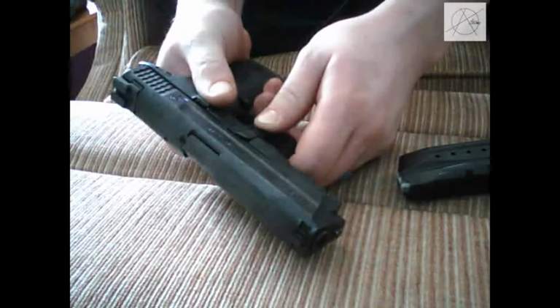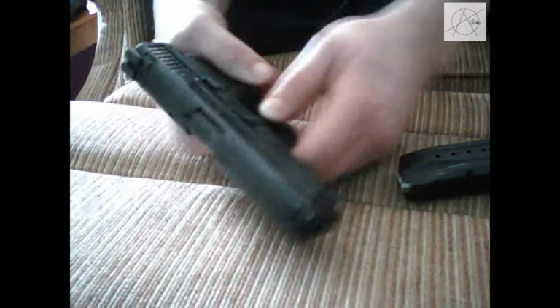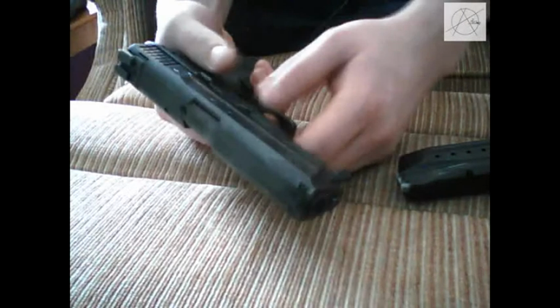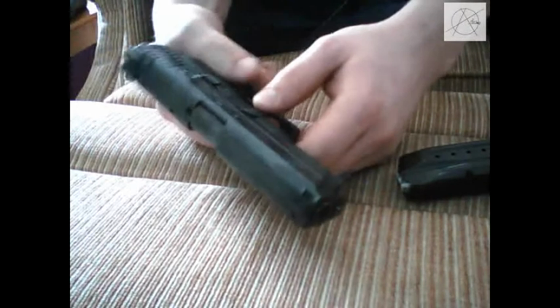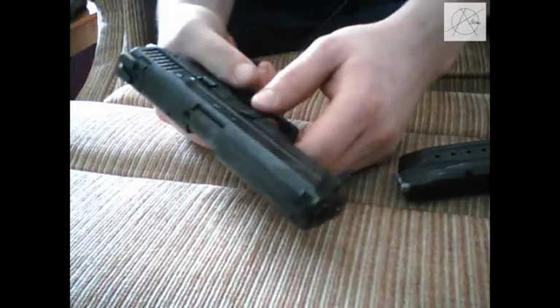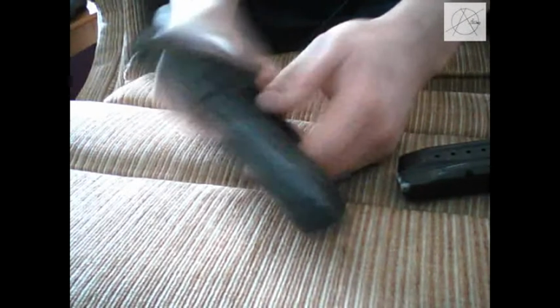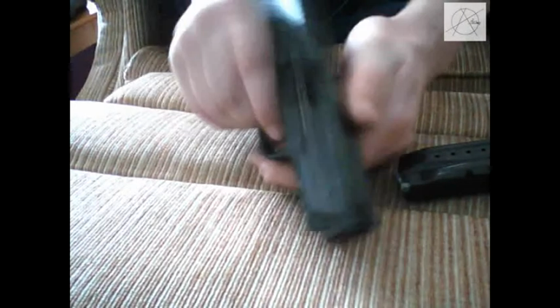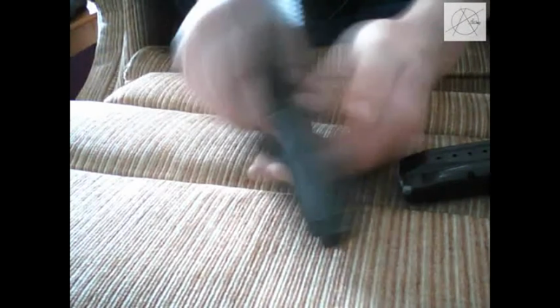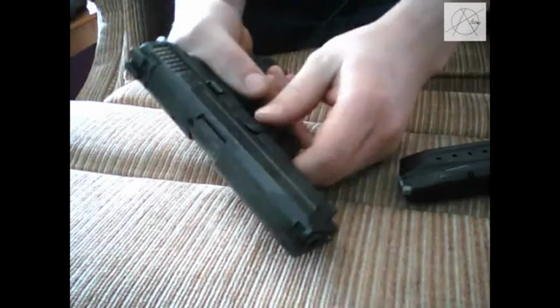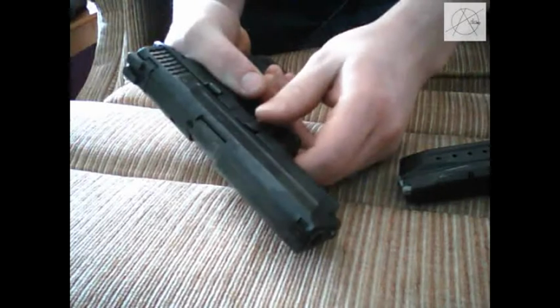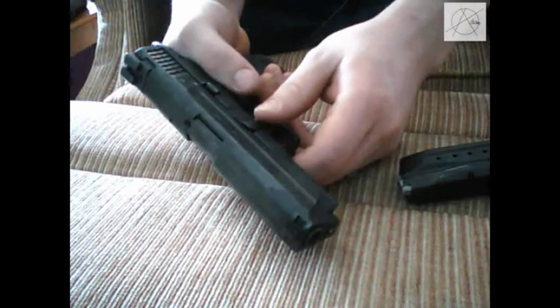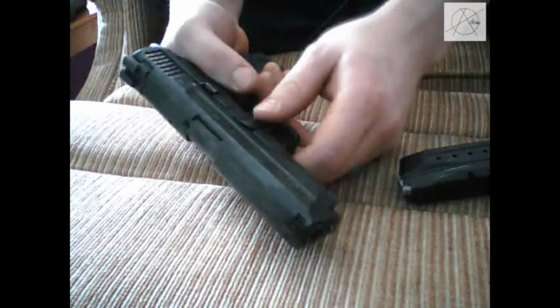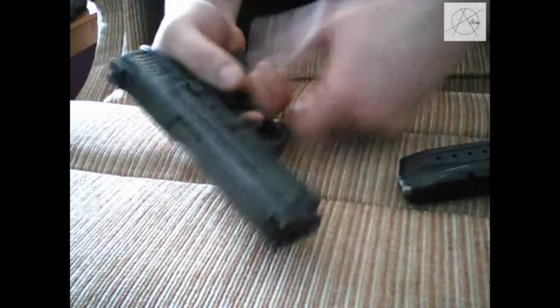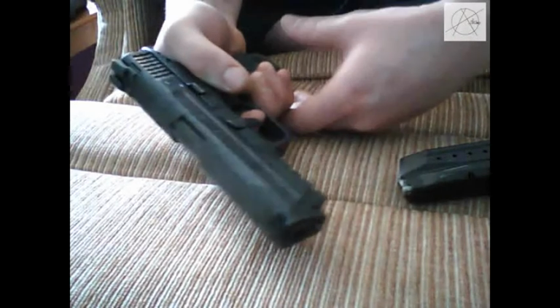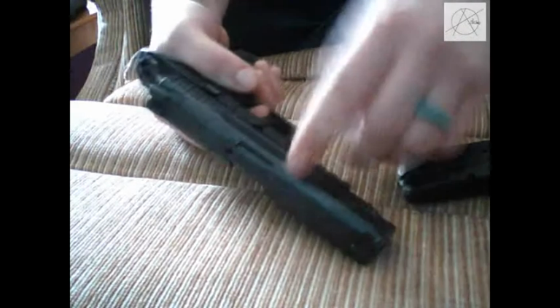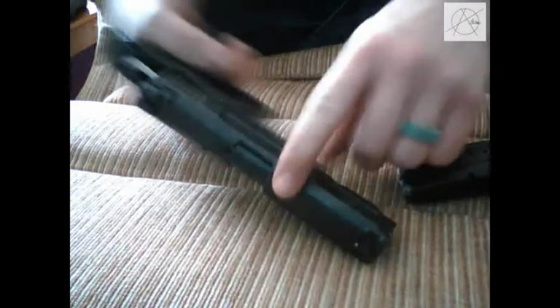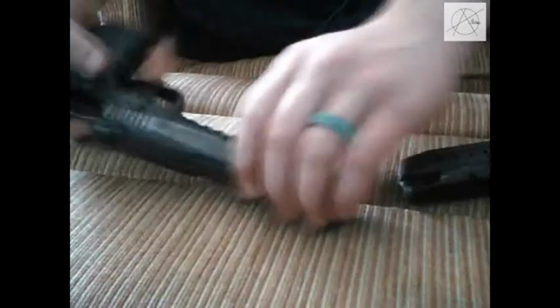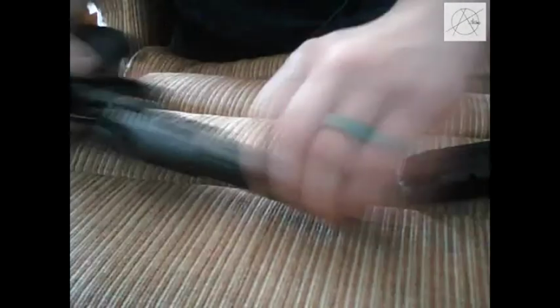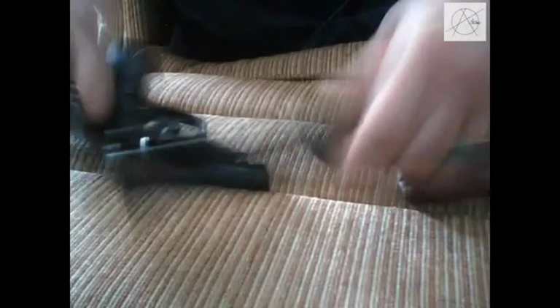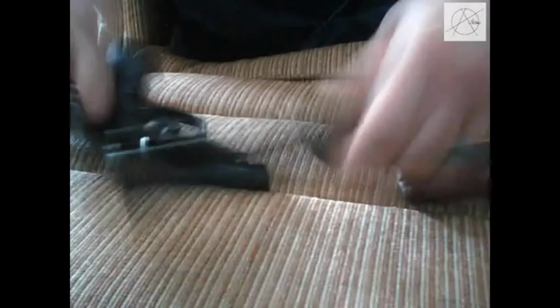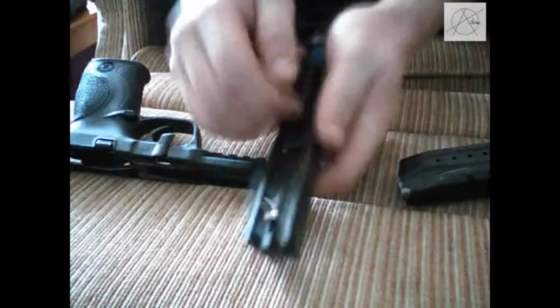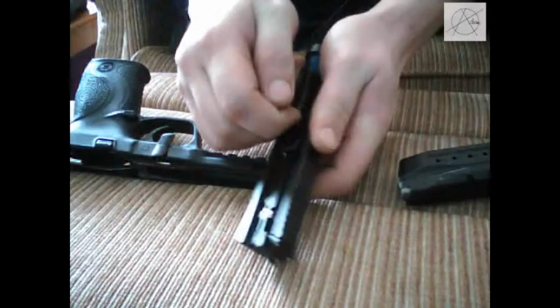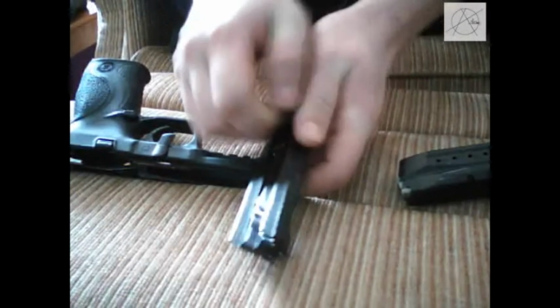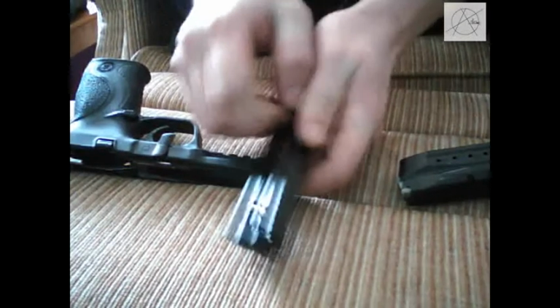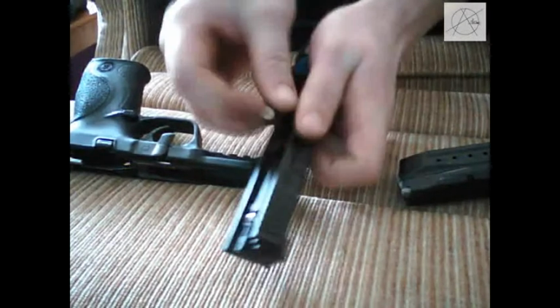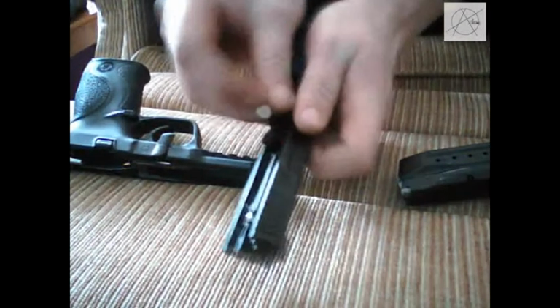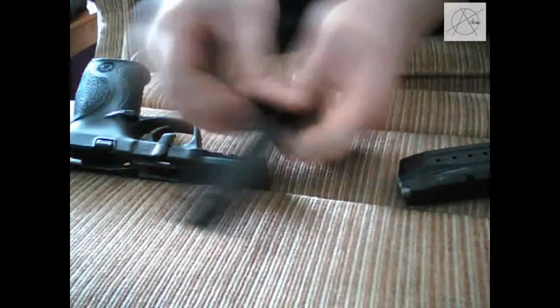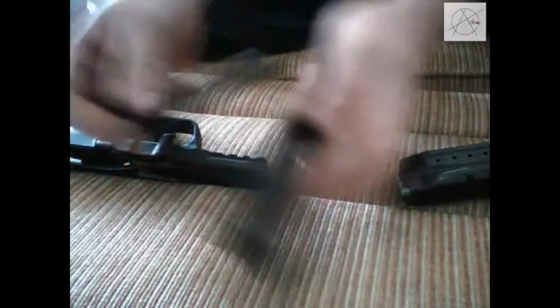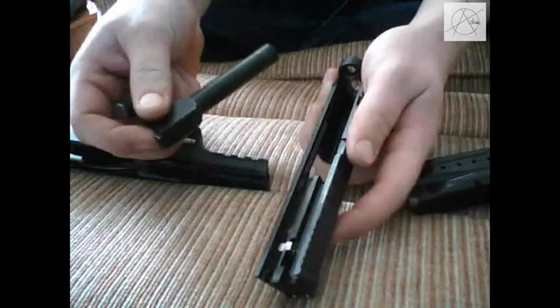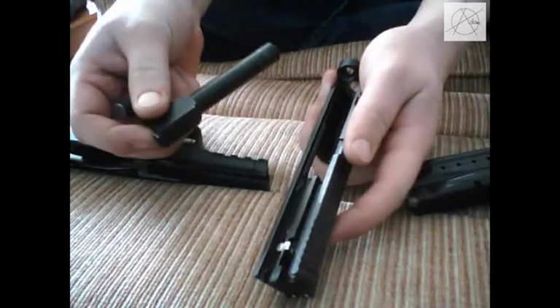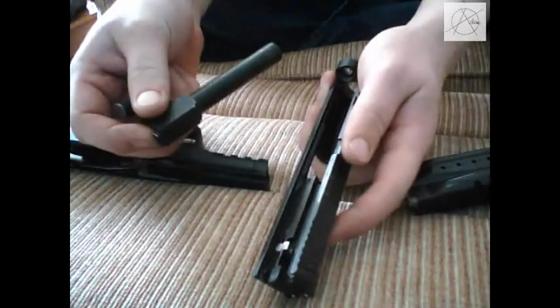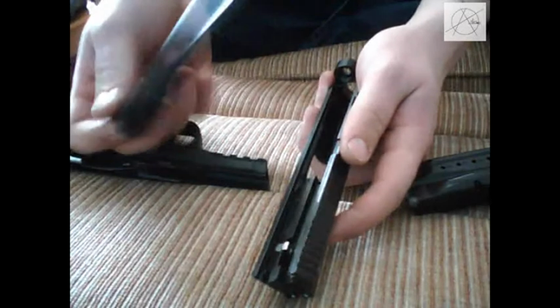Once you've done that you can then pull the trigger after assuring that there's nothing in the chamber. Please do be safe. Pull the trigger and your slide is going to slide all the way off. You can then pull off your spring and your barrel.